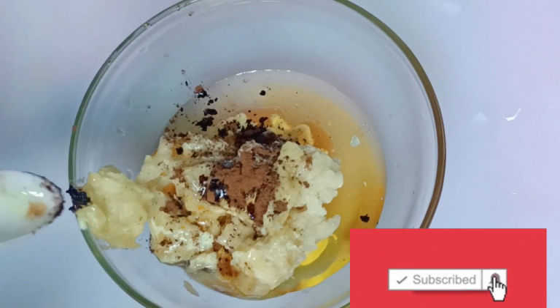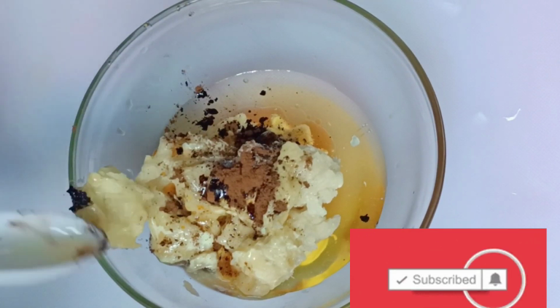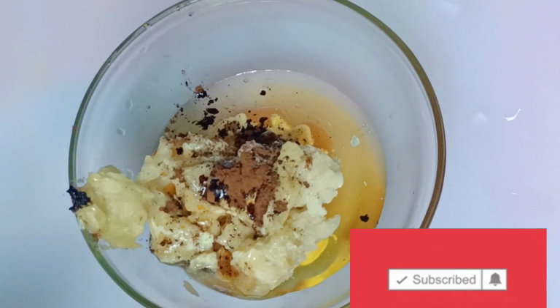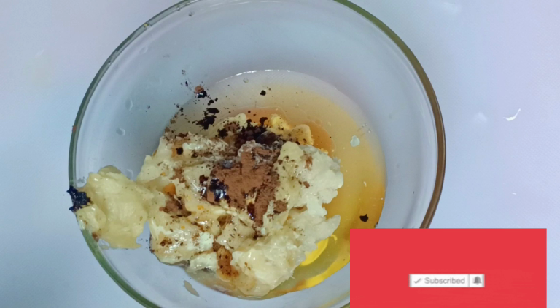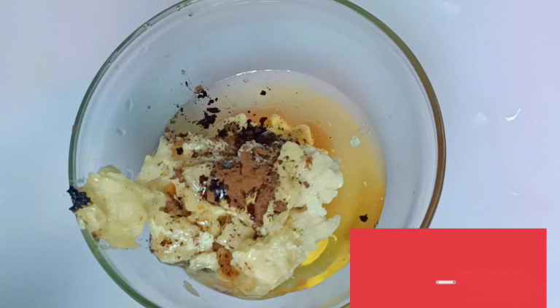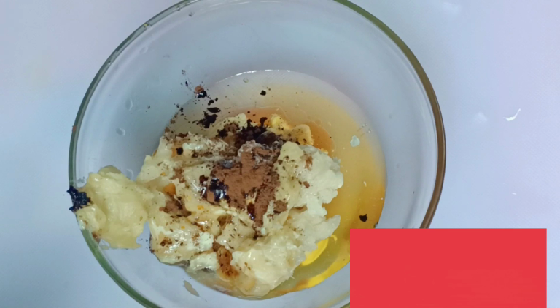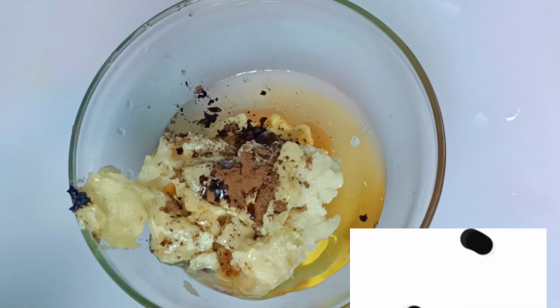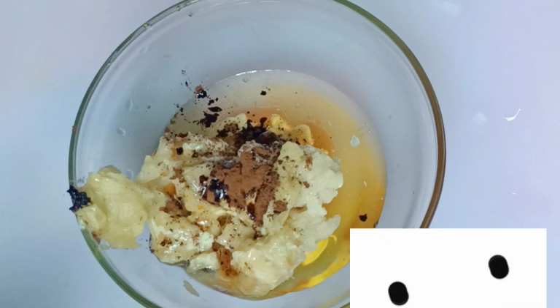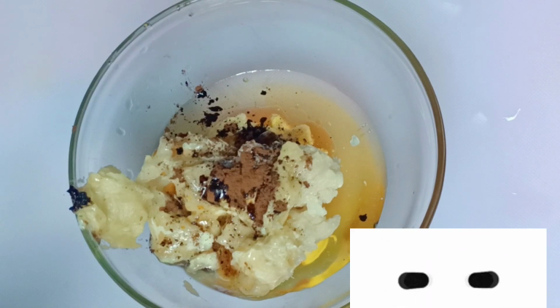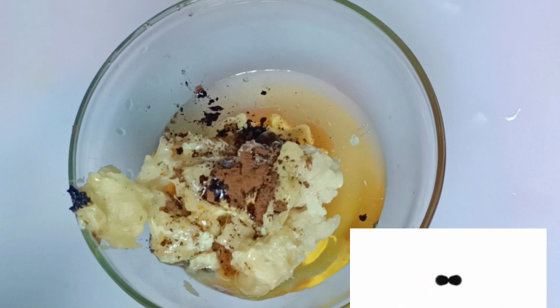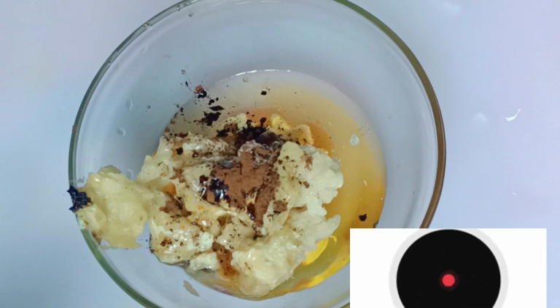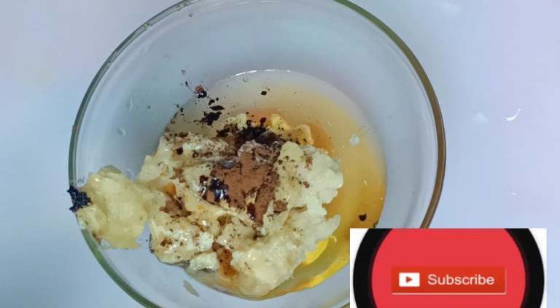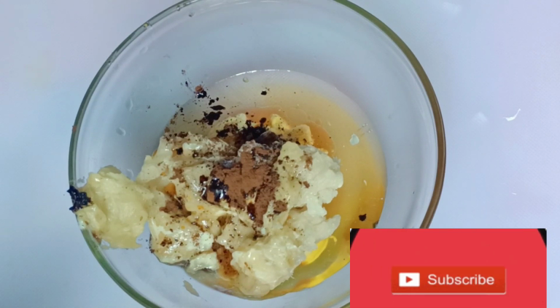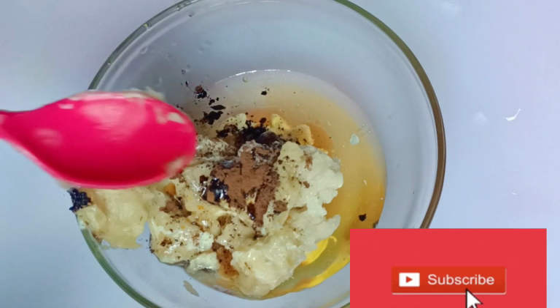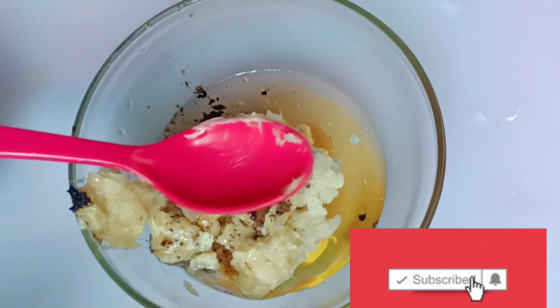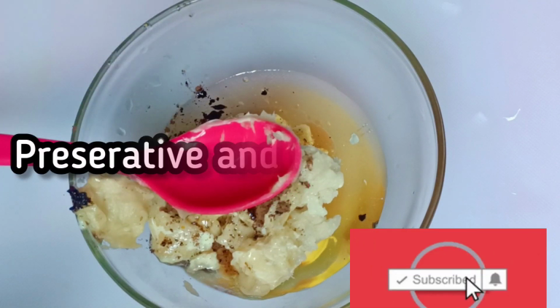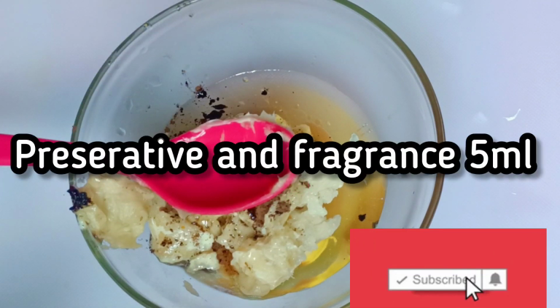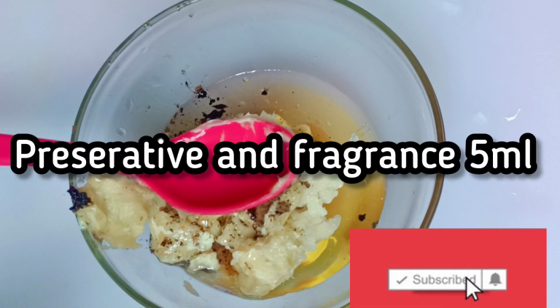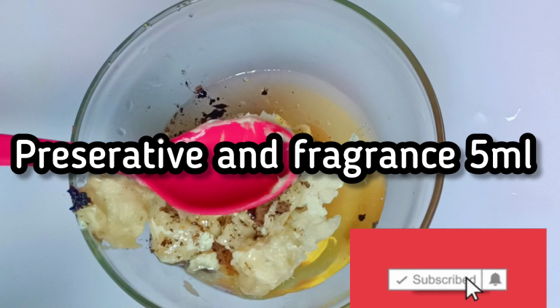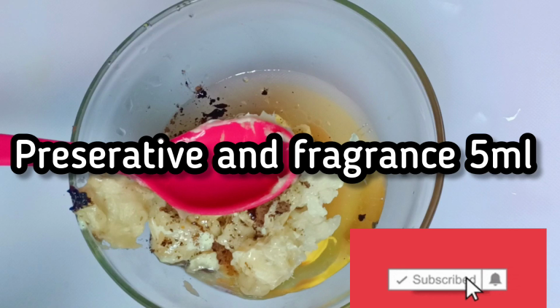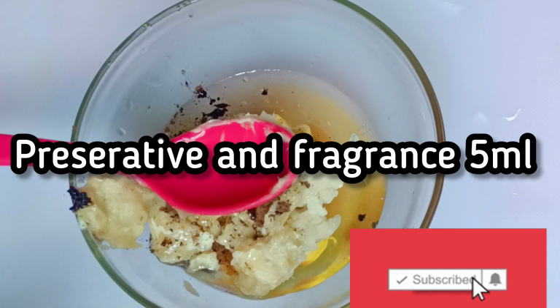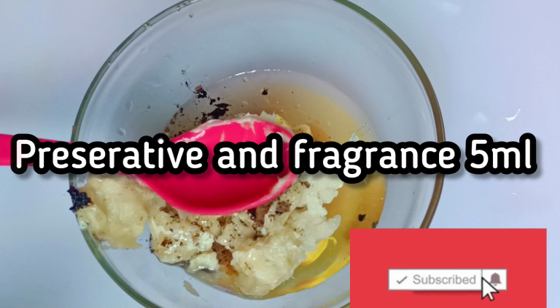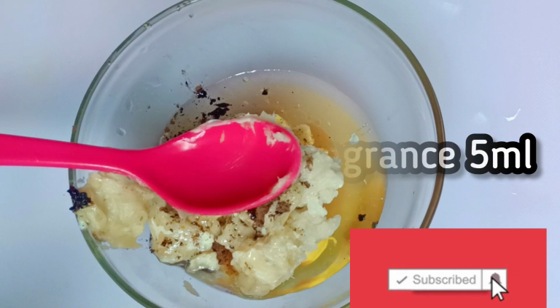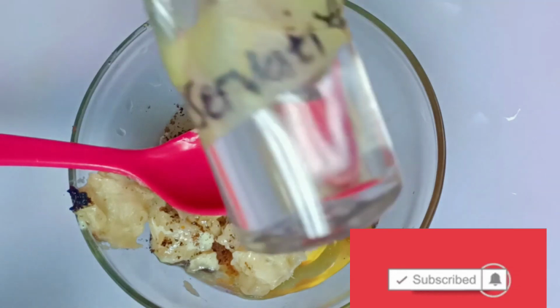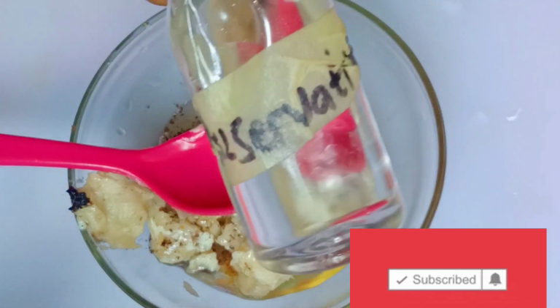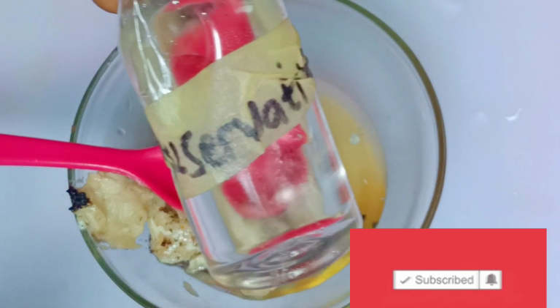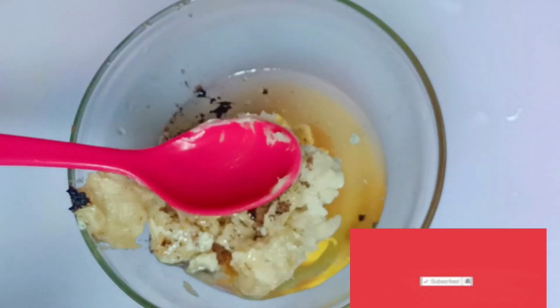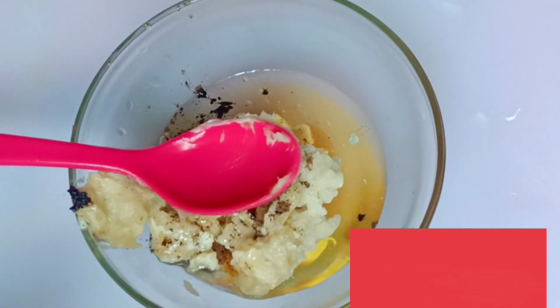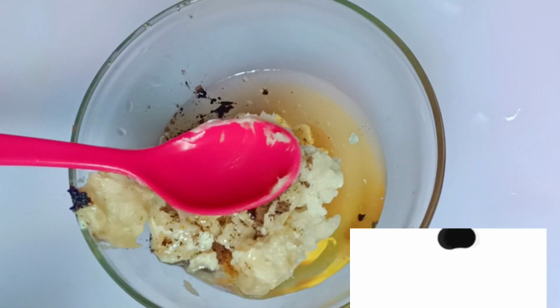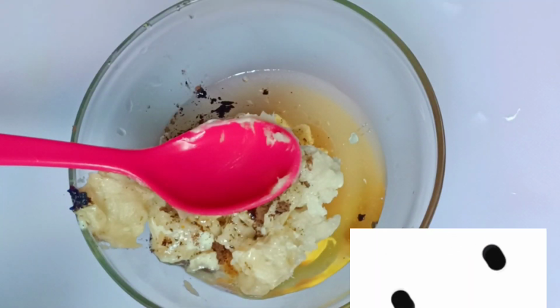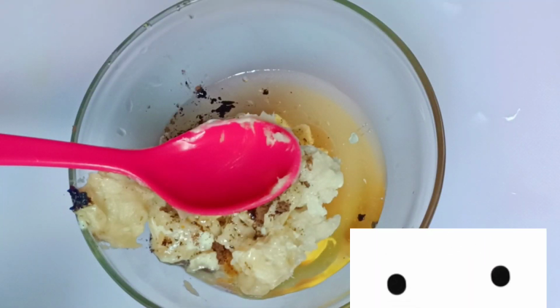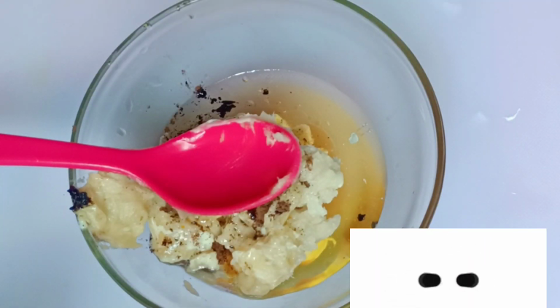If you buy the ingredients, you can use them to produce like 50 or even more. And you just keep selling them.